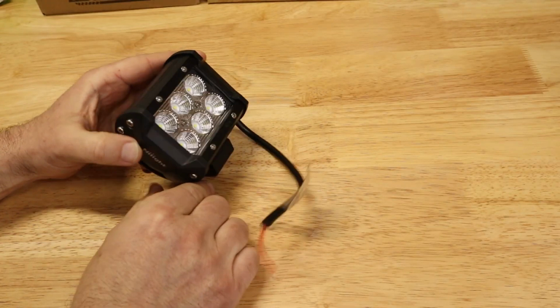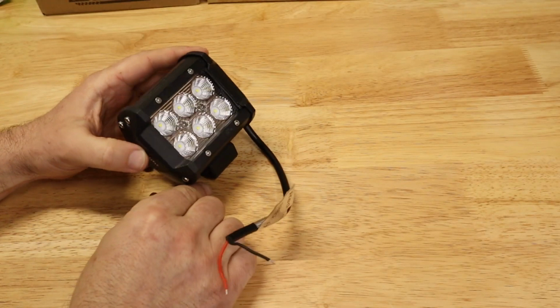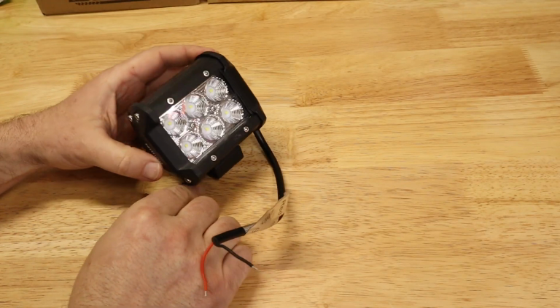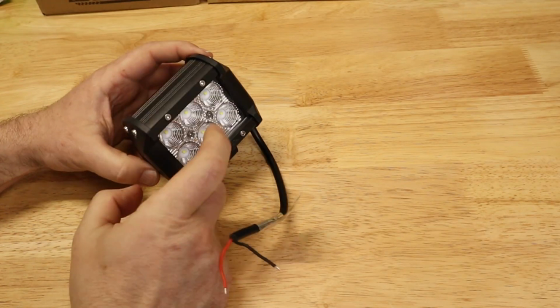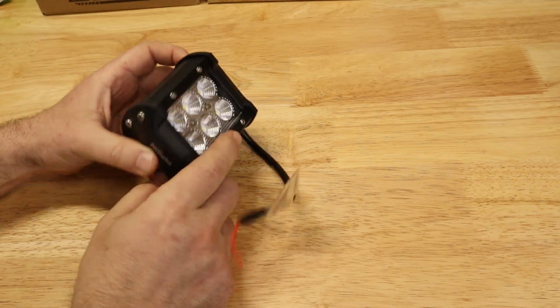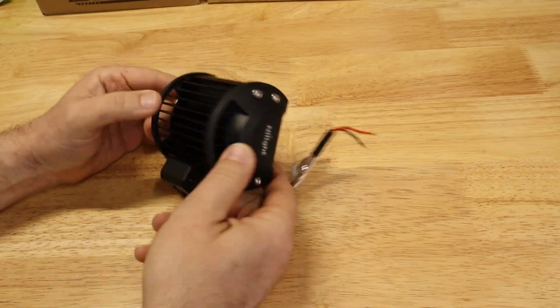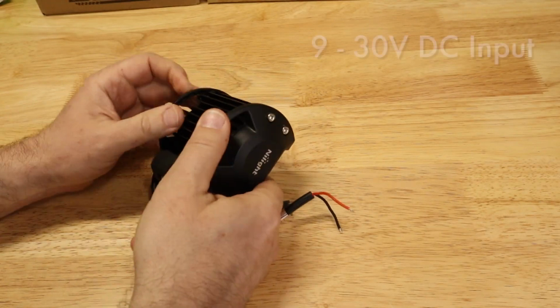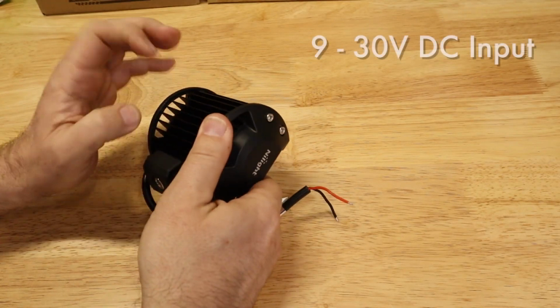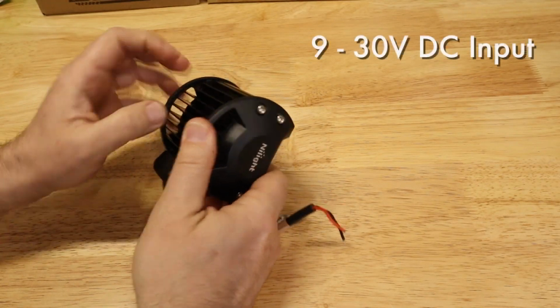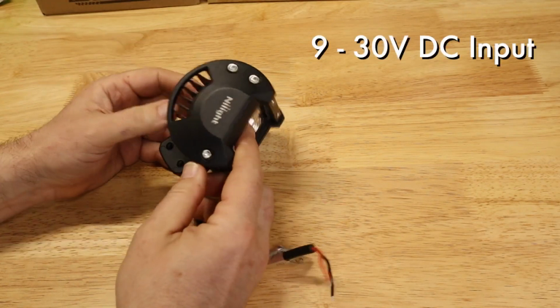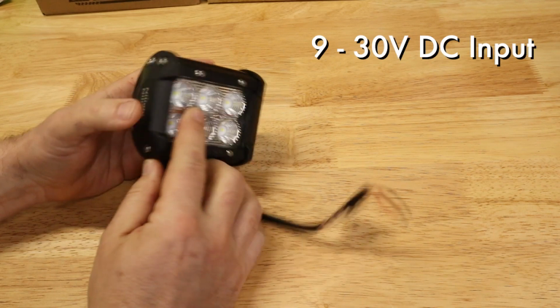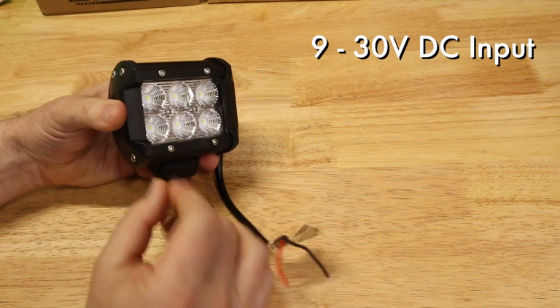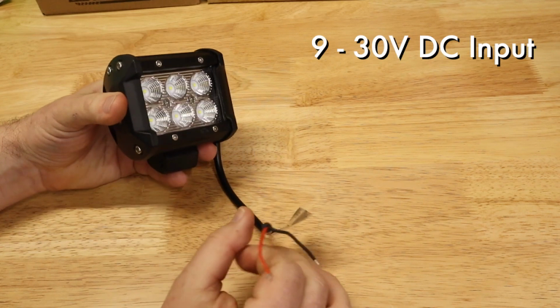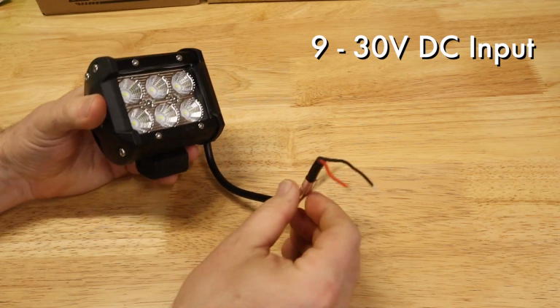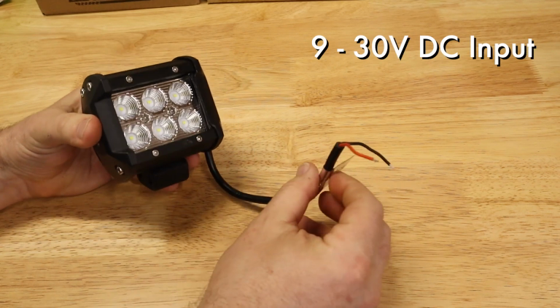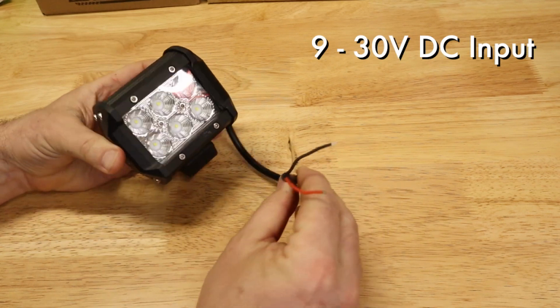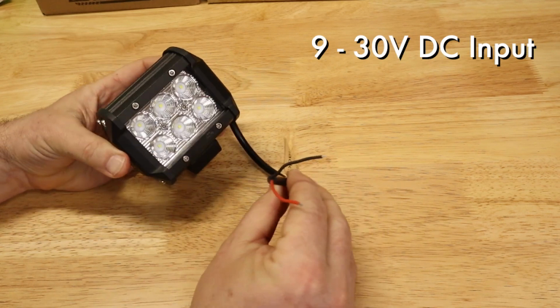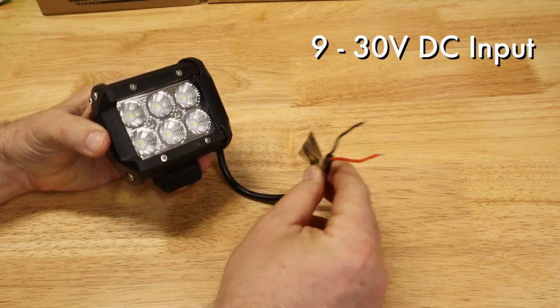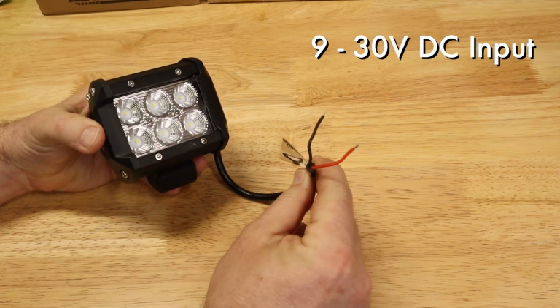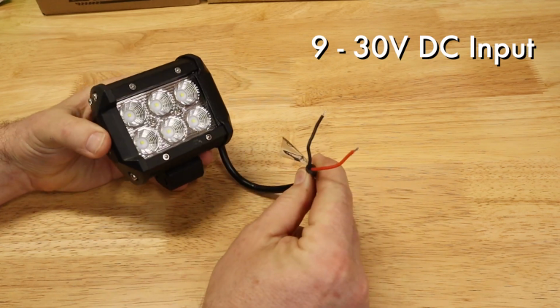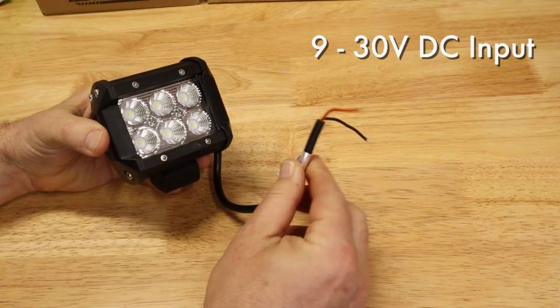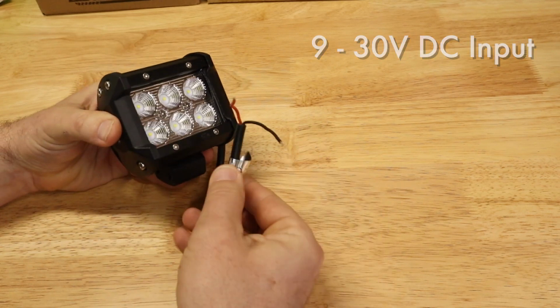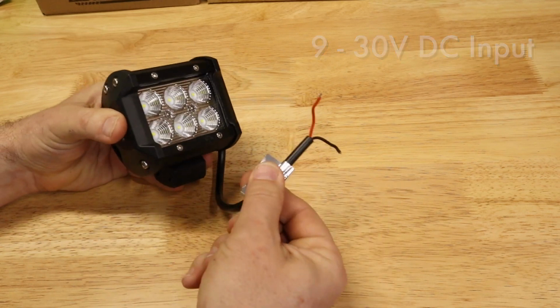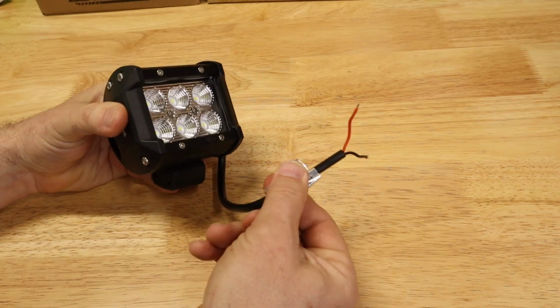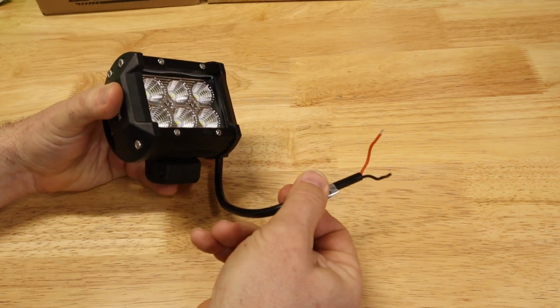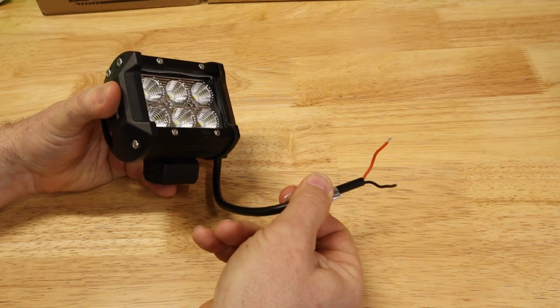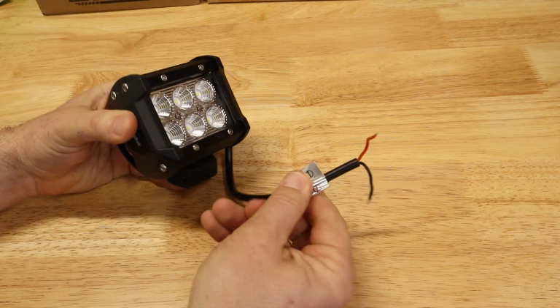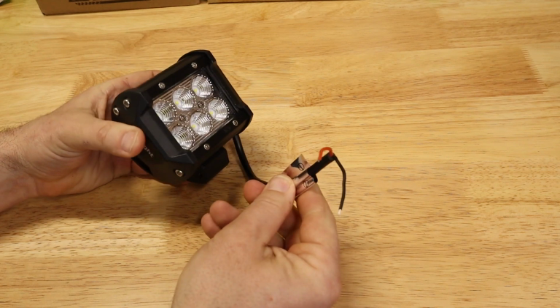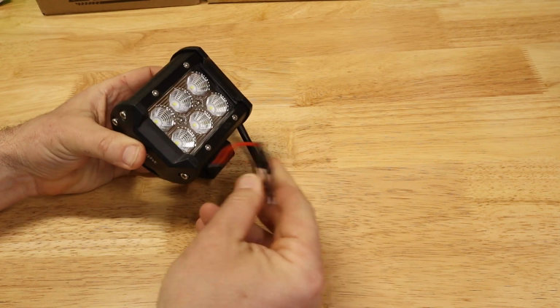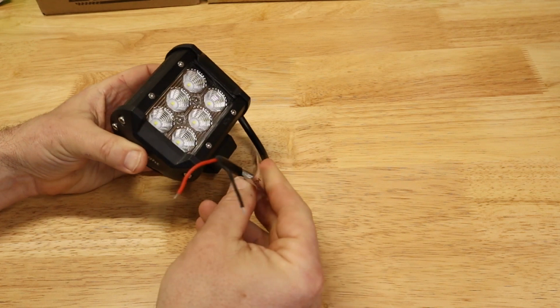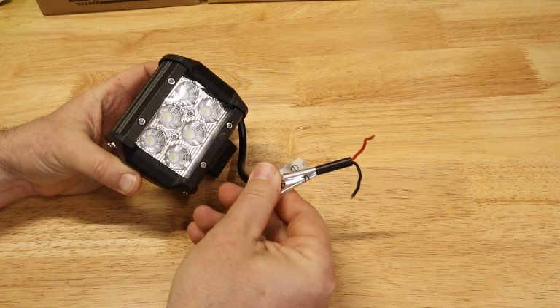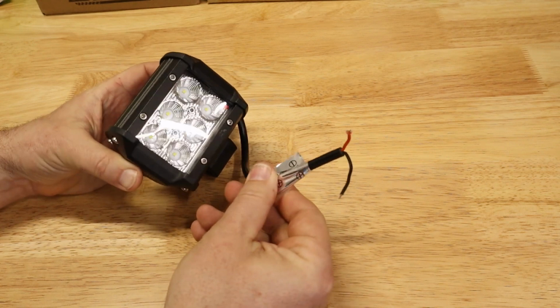First, we'll need an LED floodlight. This one runs on 9–30 volts, and you'll notice it has skinny little wires because it's just a very low power draw, so we can use skinny wires for our entire project.